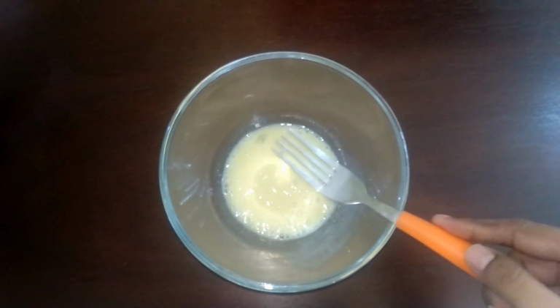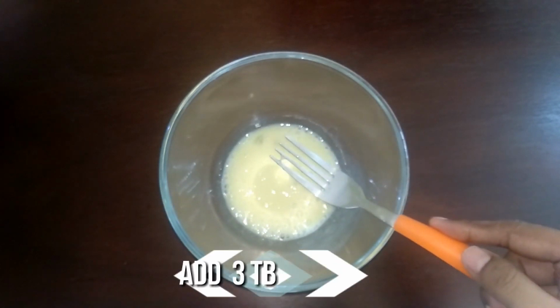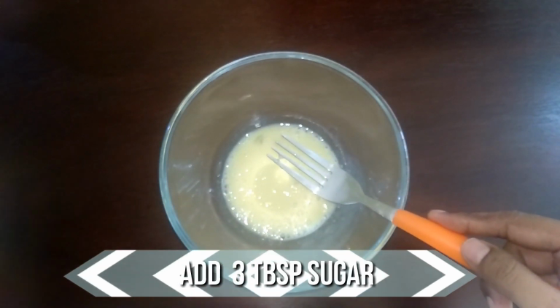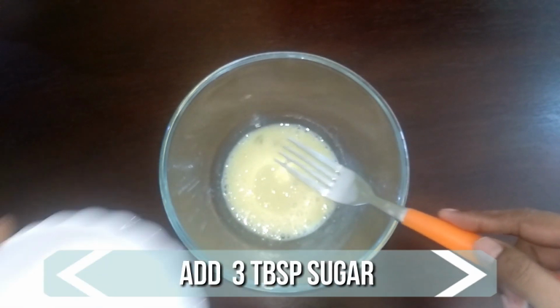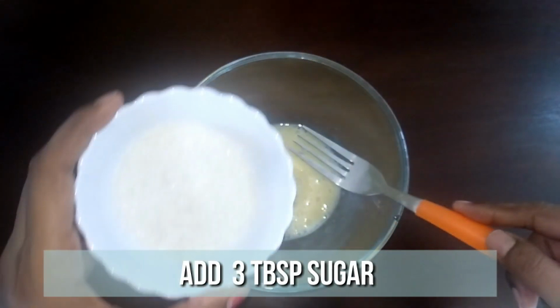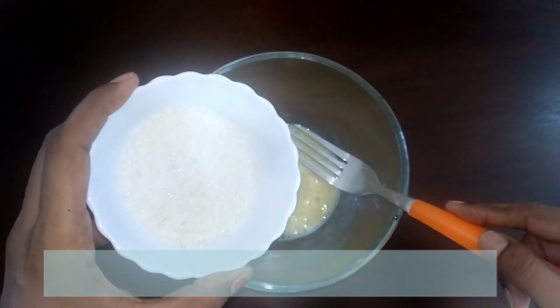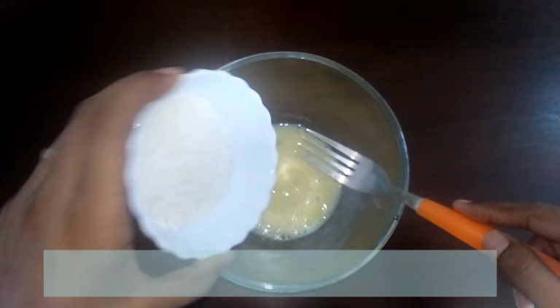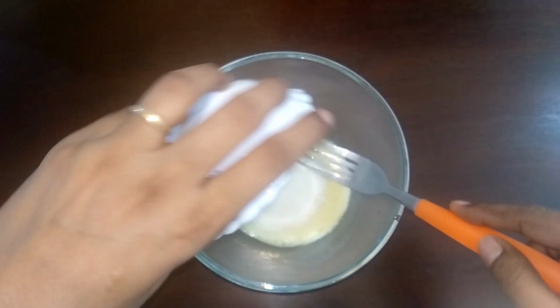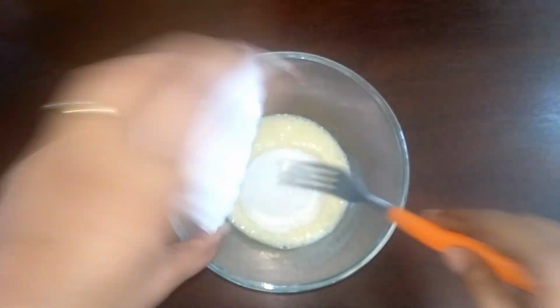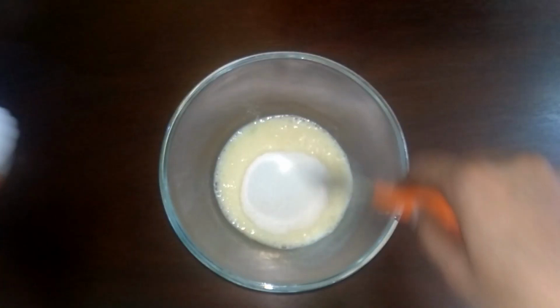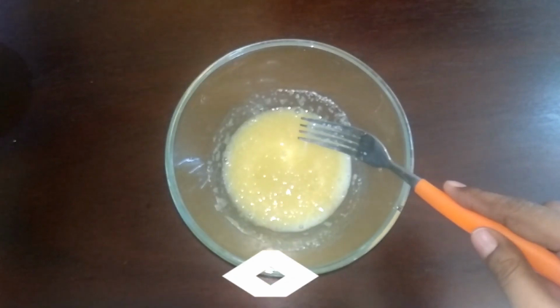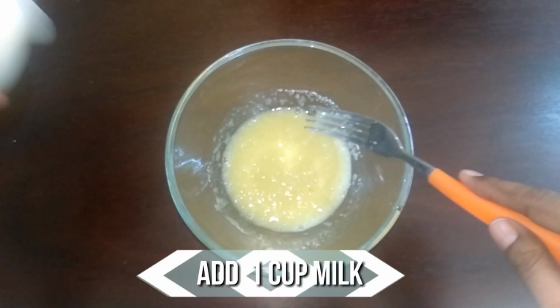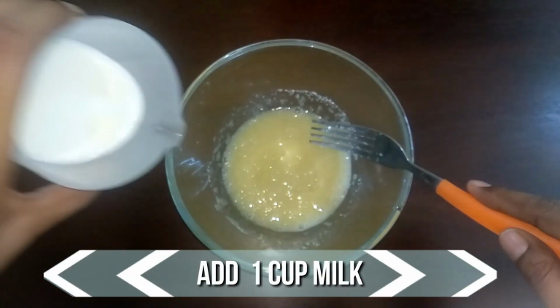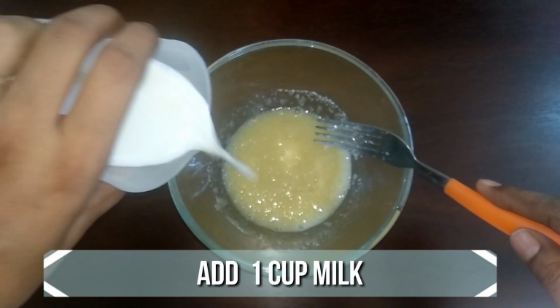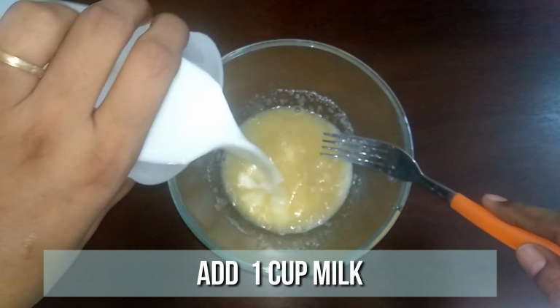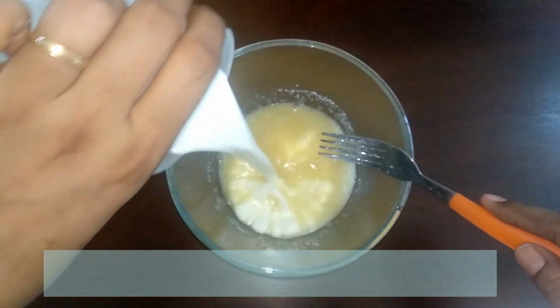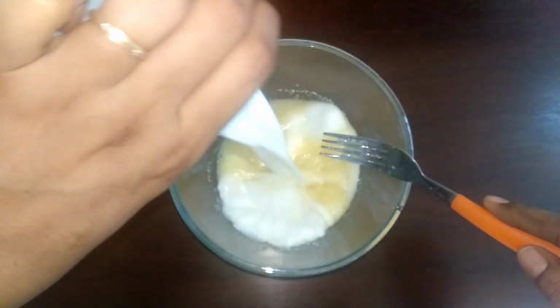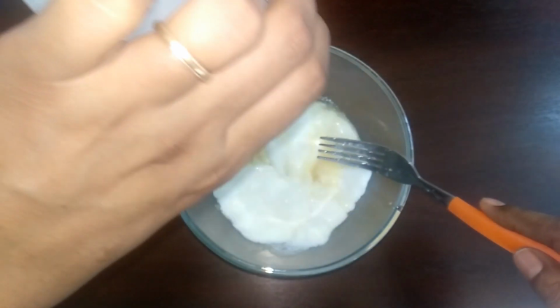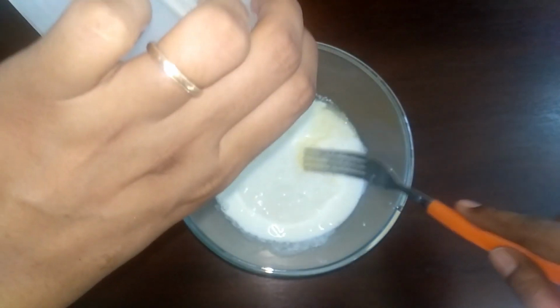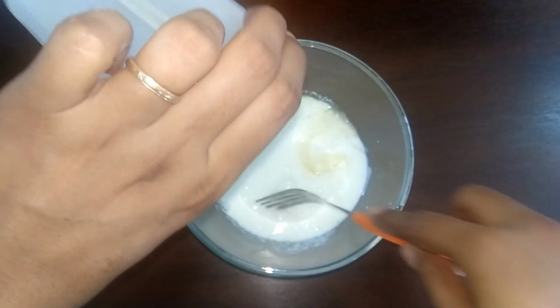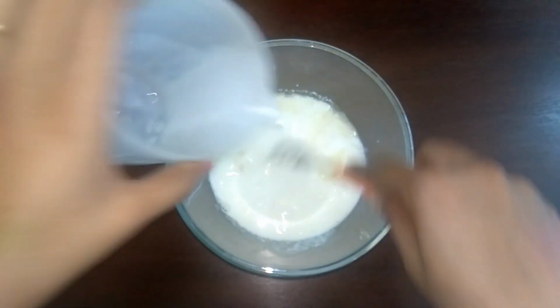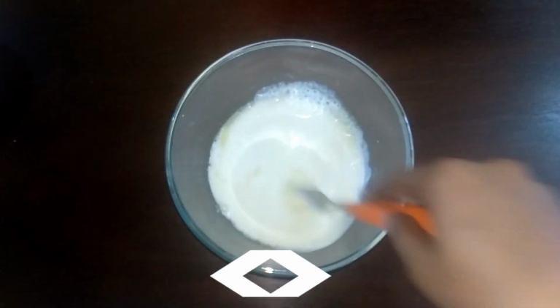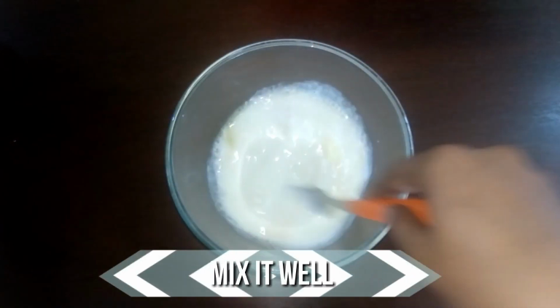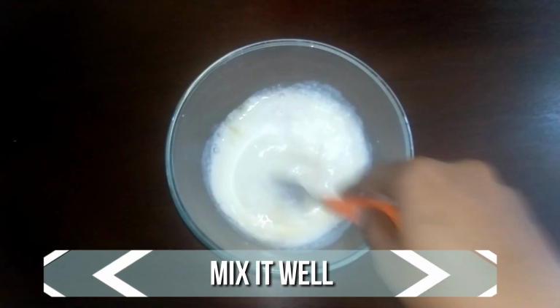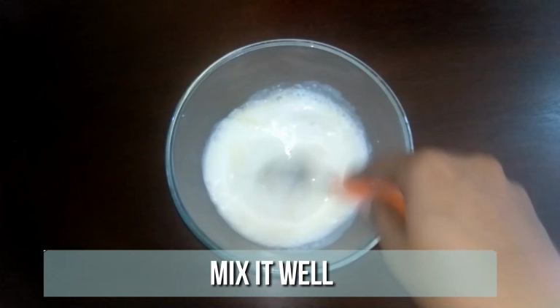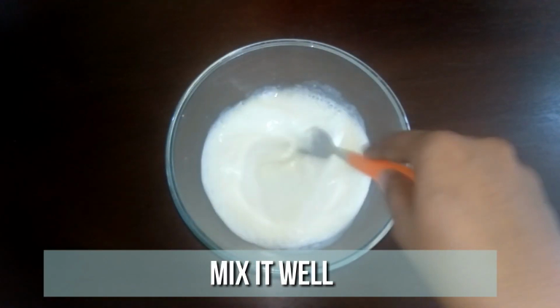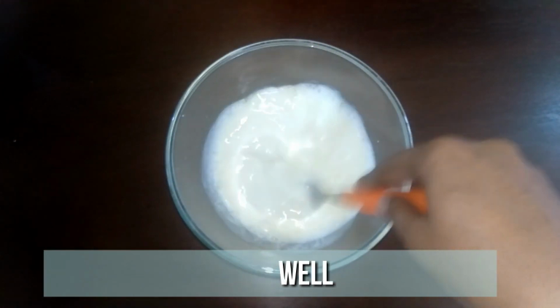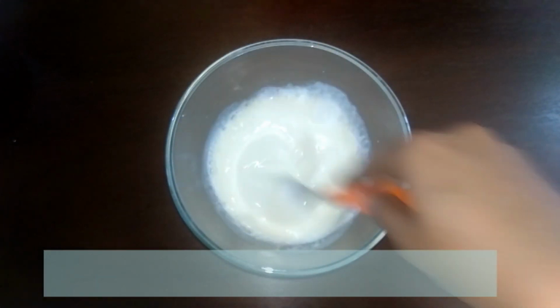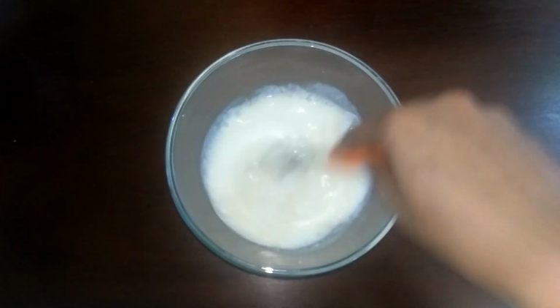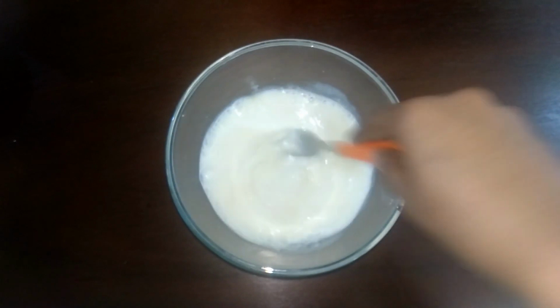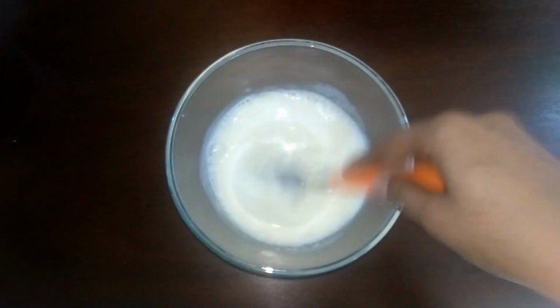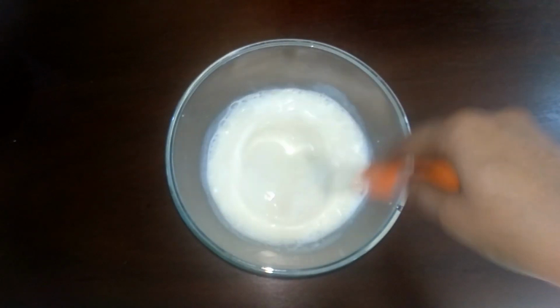Then add three tablespoons of sugar and one cup of milk. Mix it well until the sugar is completely dissolved.